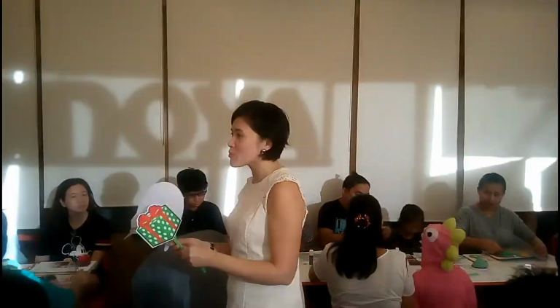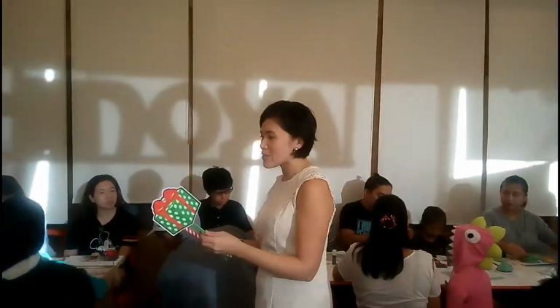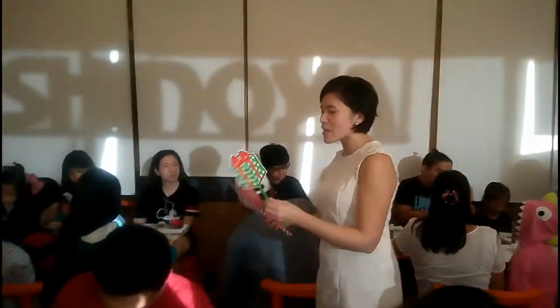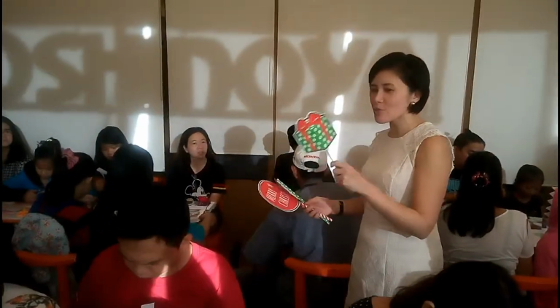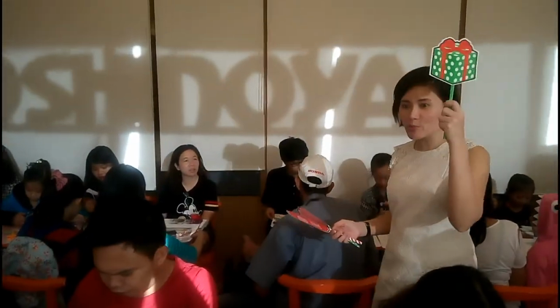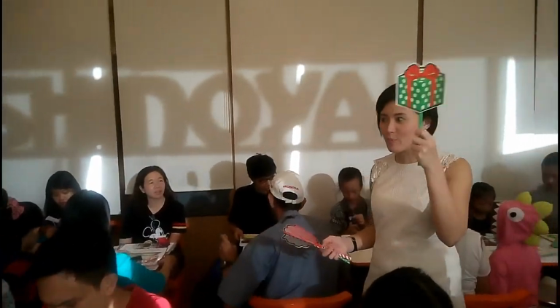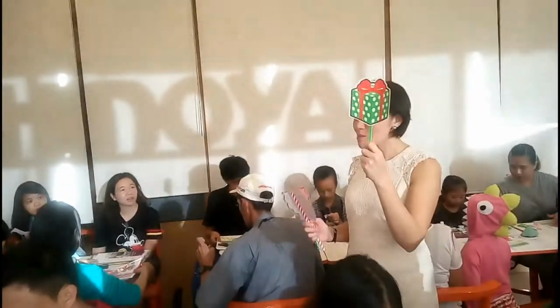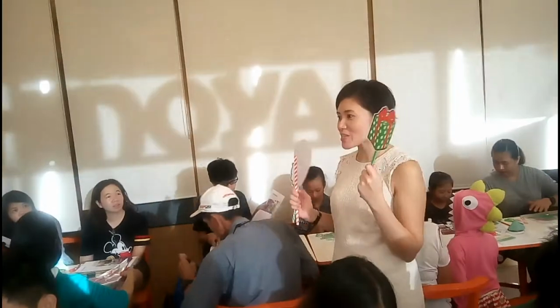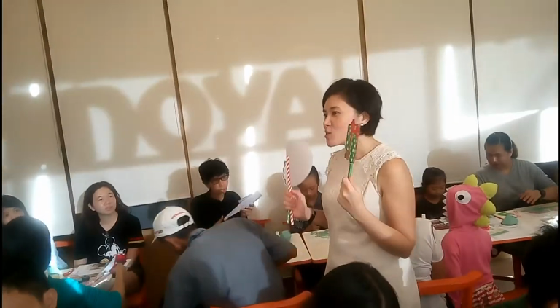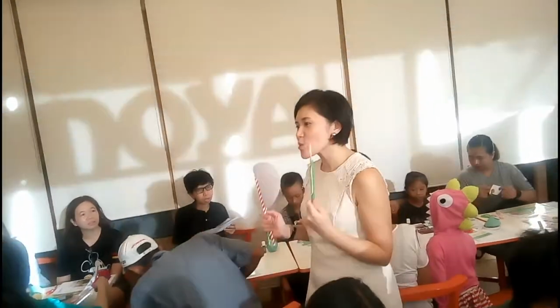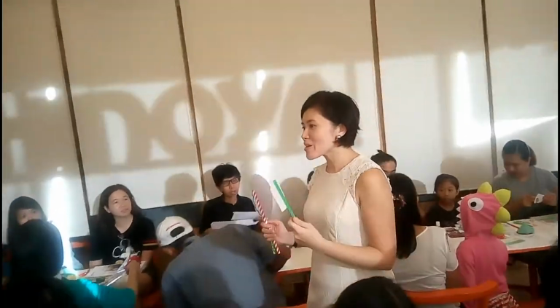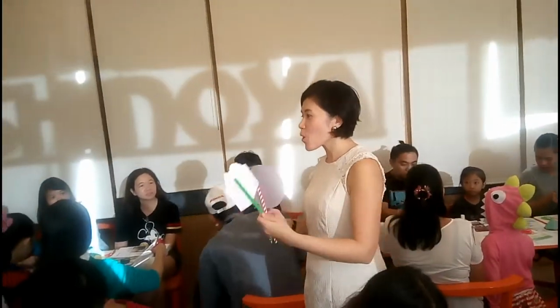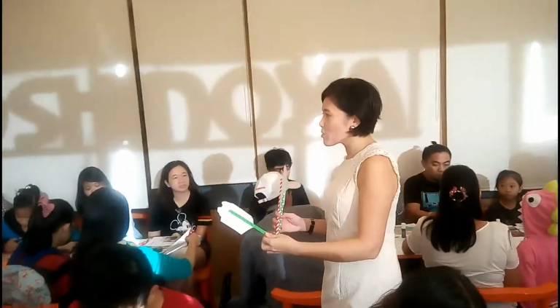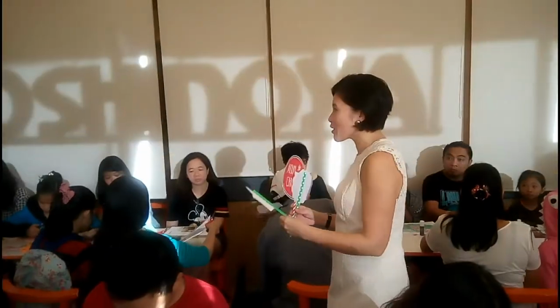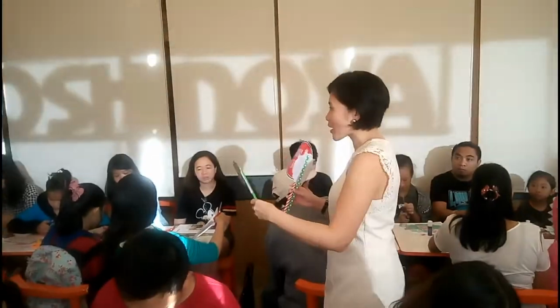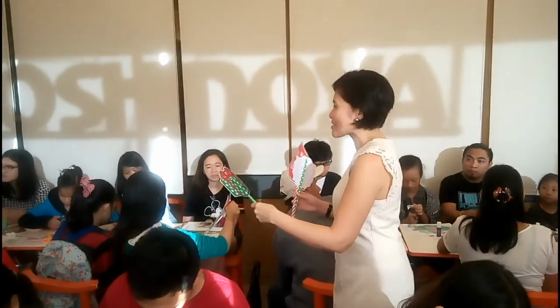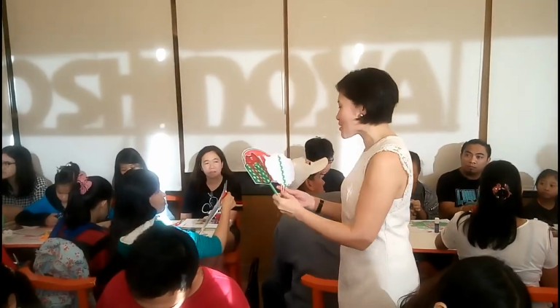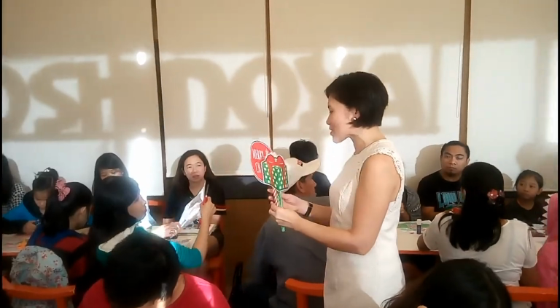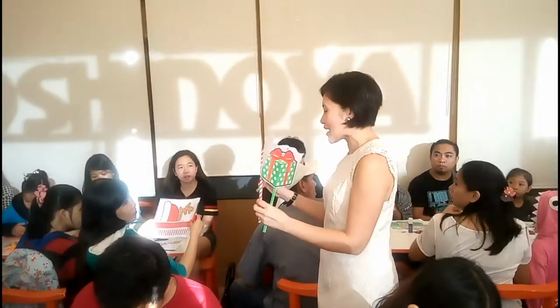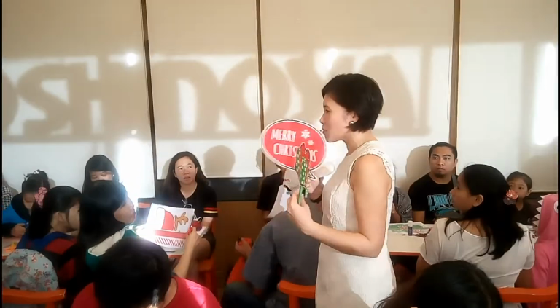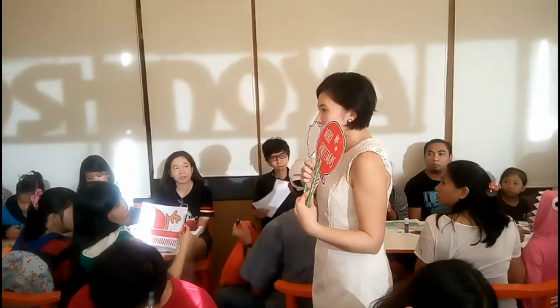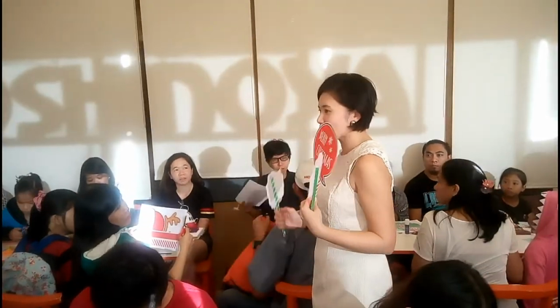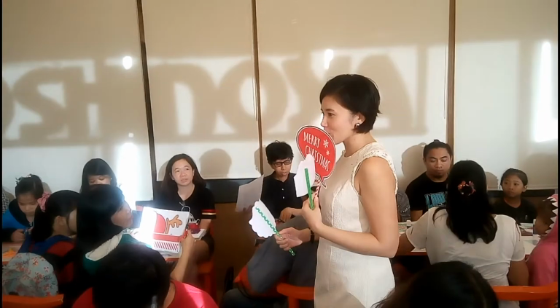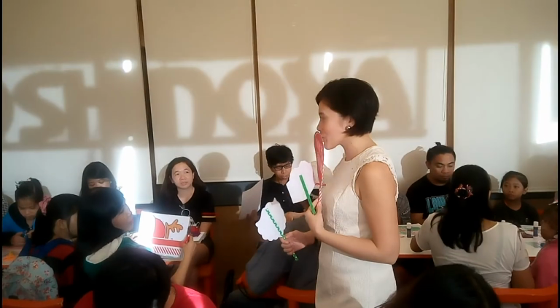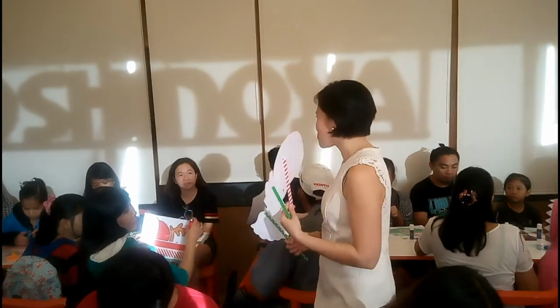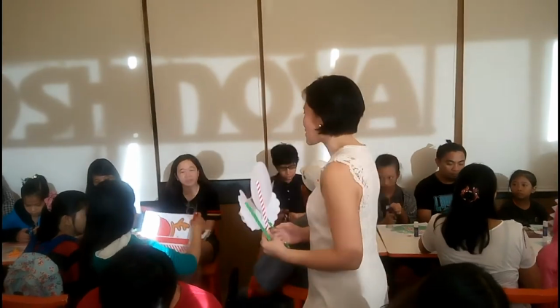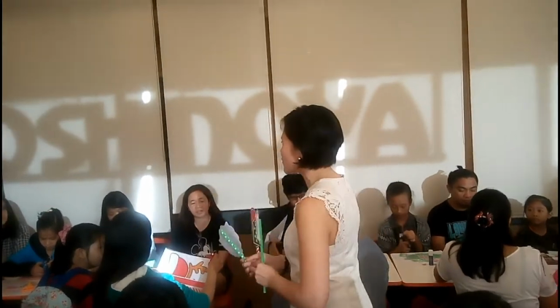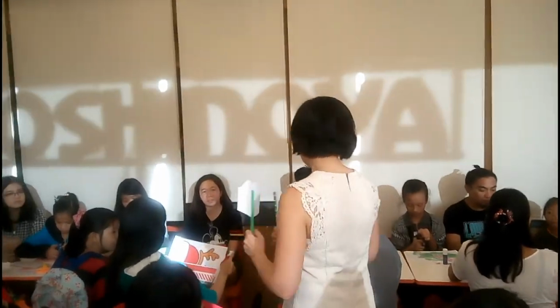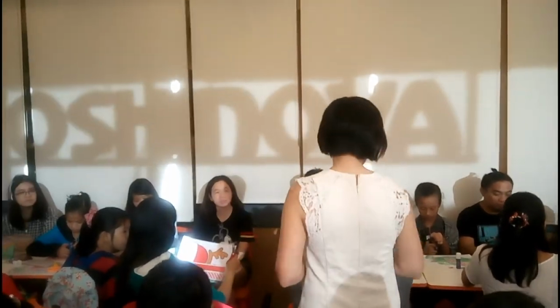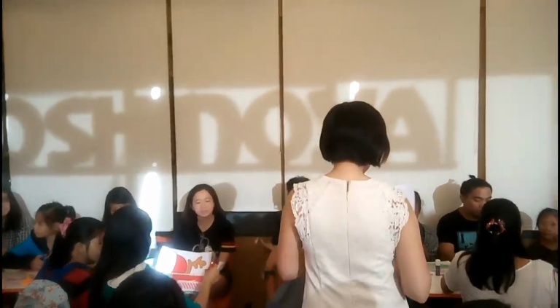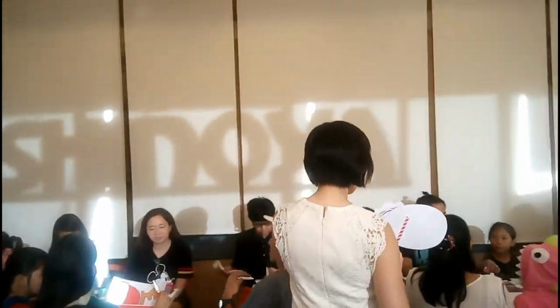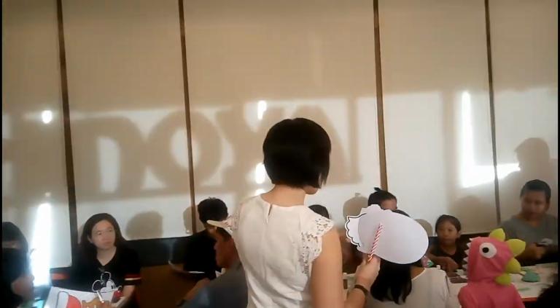The event is hosted by Miss TP Go. Siya yung nagturo sa amin kung paano gumawa at buuhin yung mga Christmas decorations na printouts galing sa mga Canon Printers.